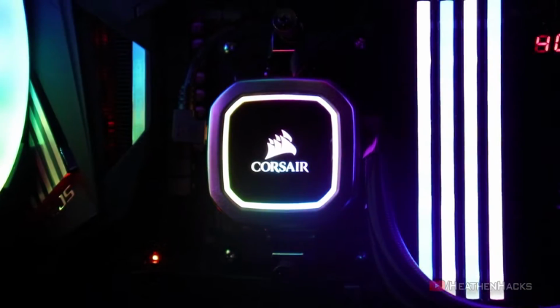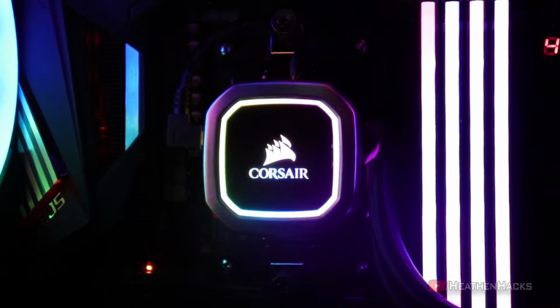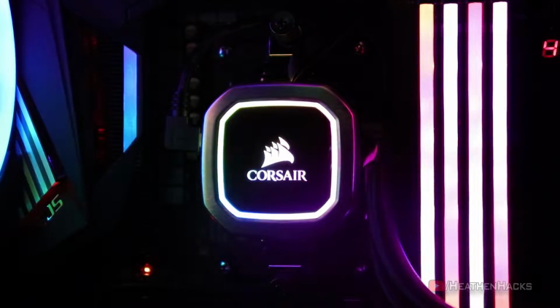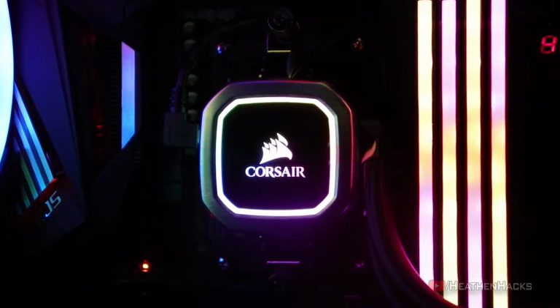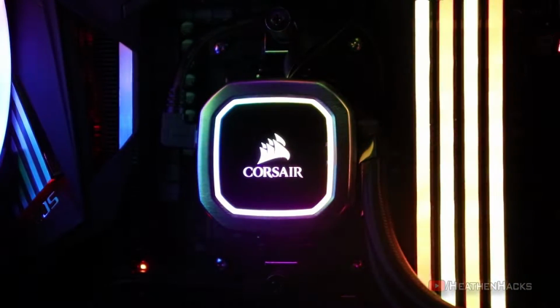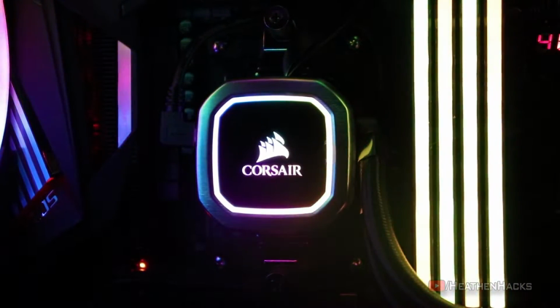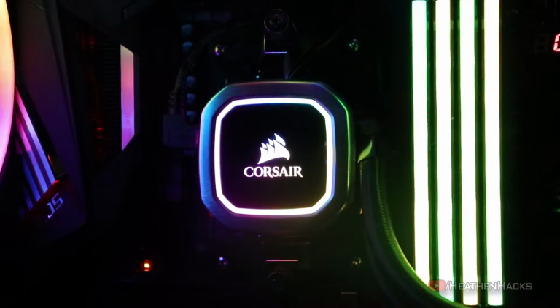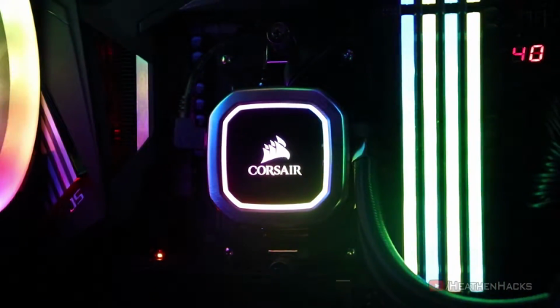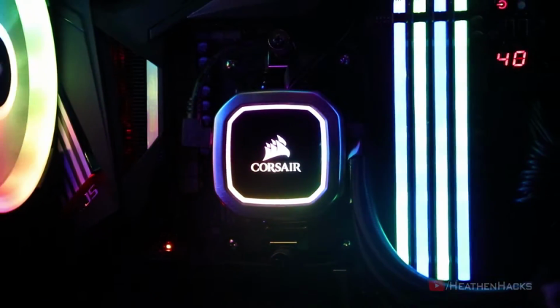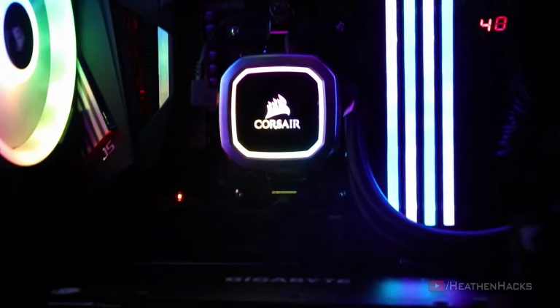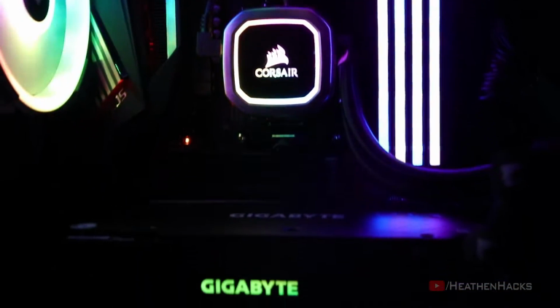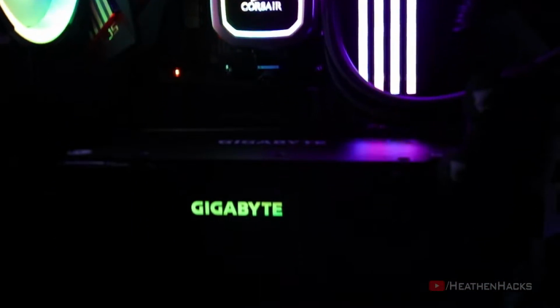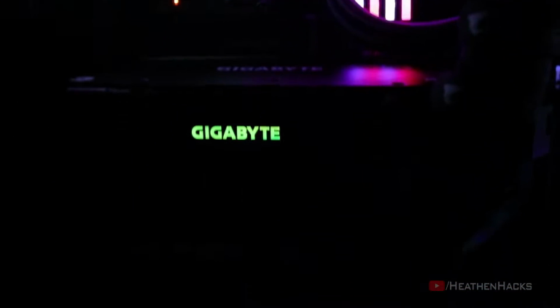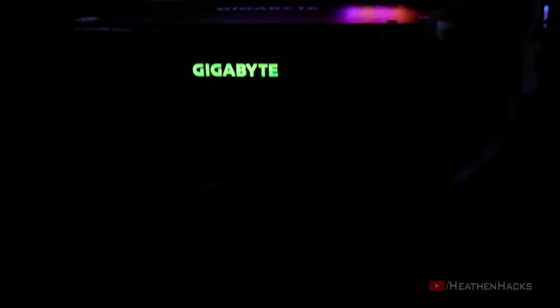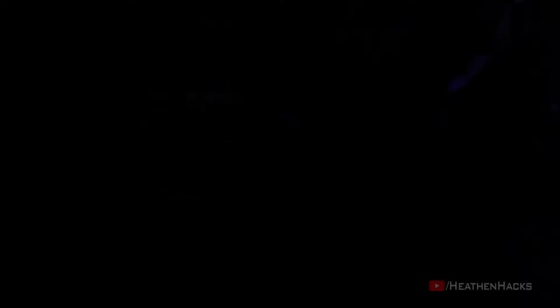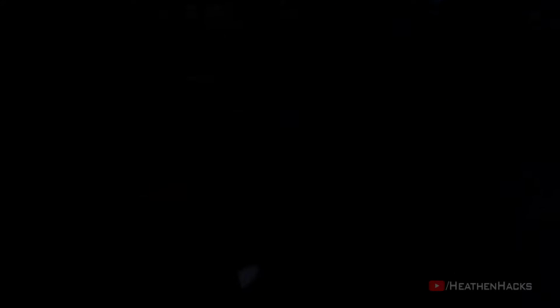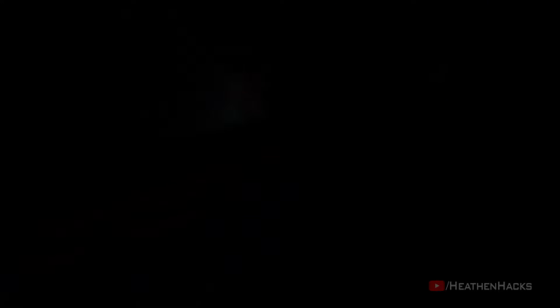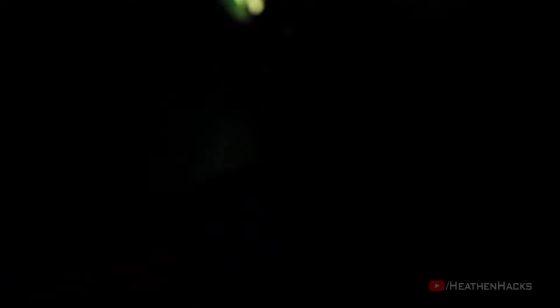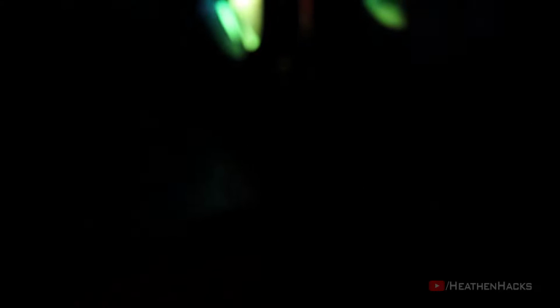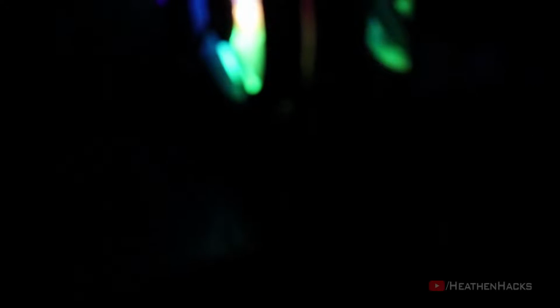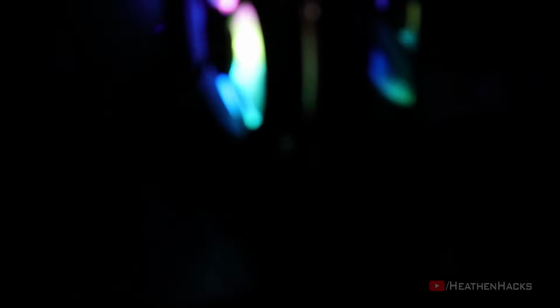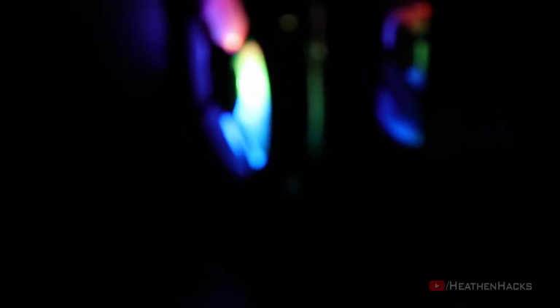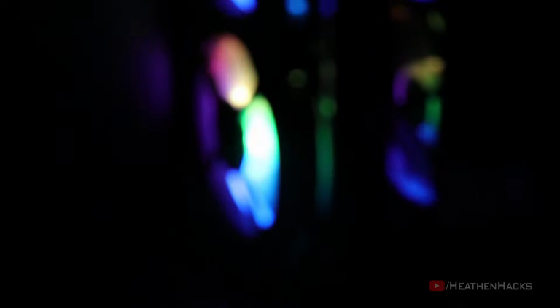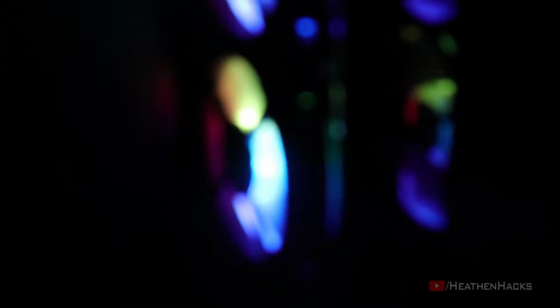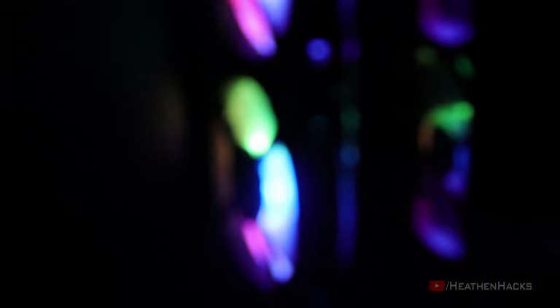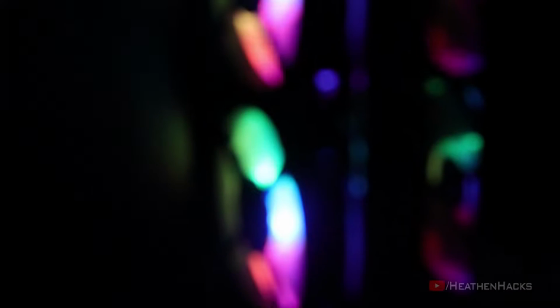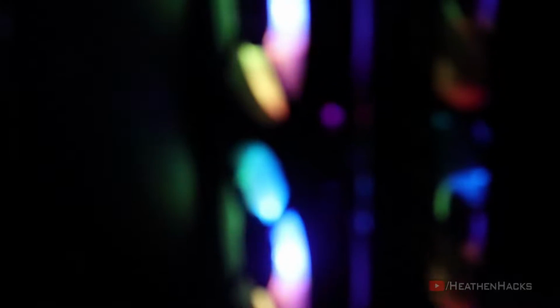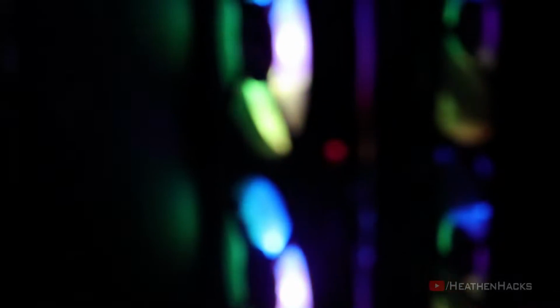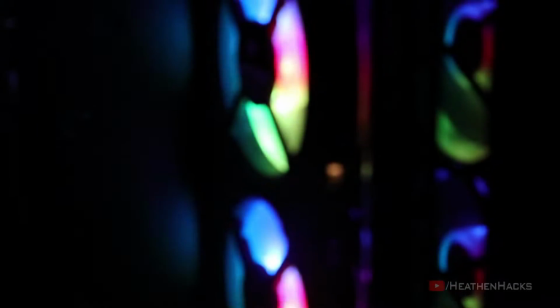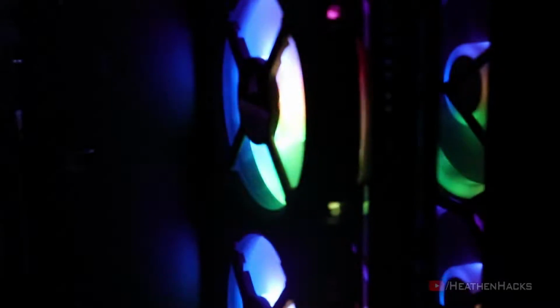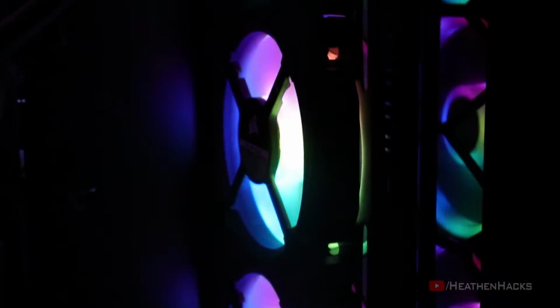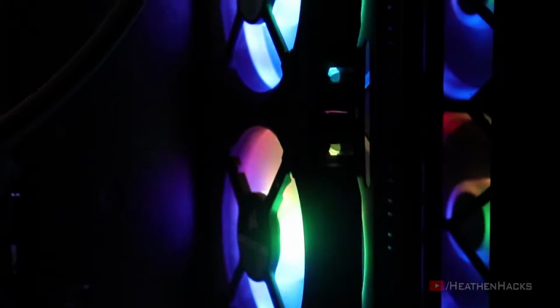We'll do some unboxing, setup process, and as a sort of PSA, we'll also talk about some common issues that AMD processor owners may or may not experience while installing the stock cooler or an aftermarket one.